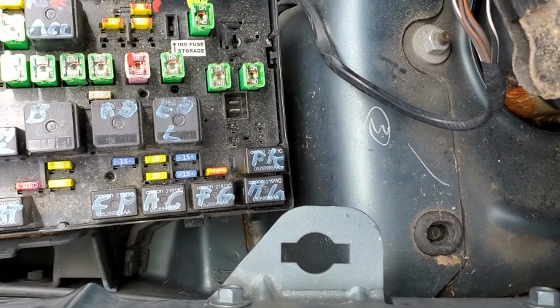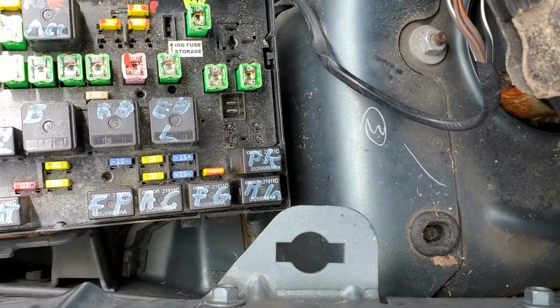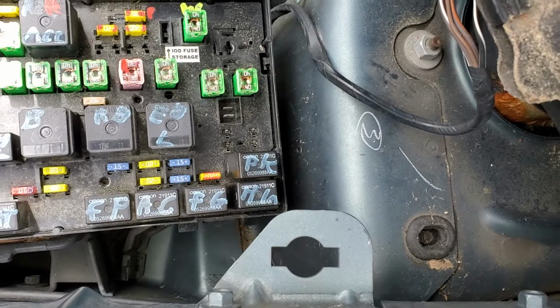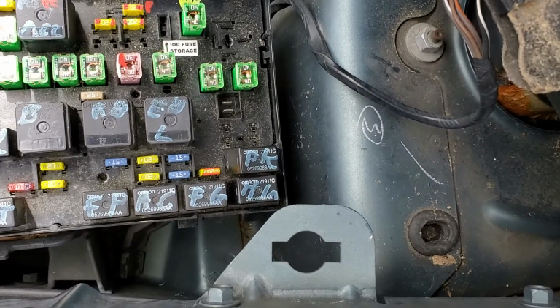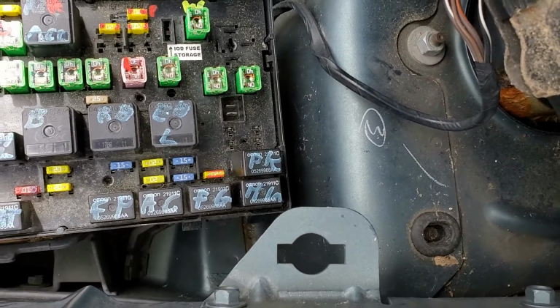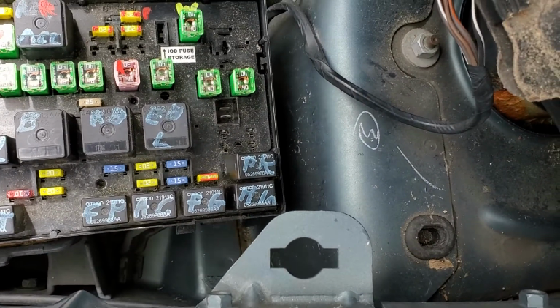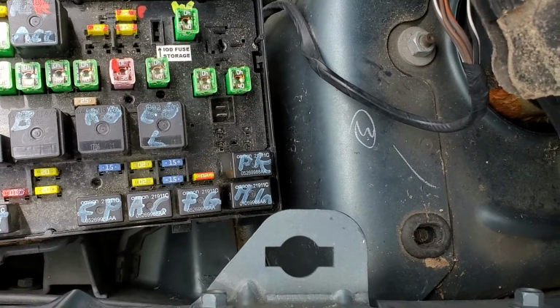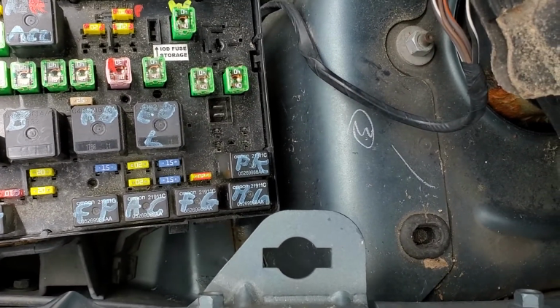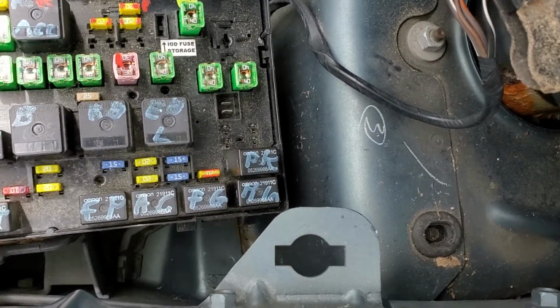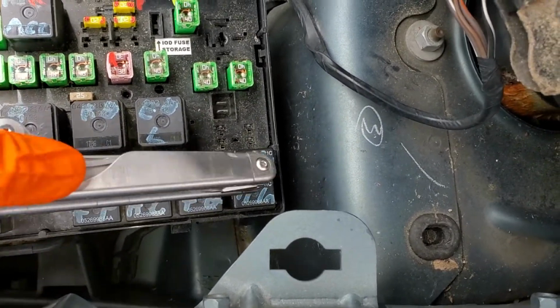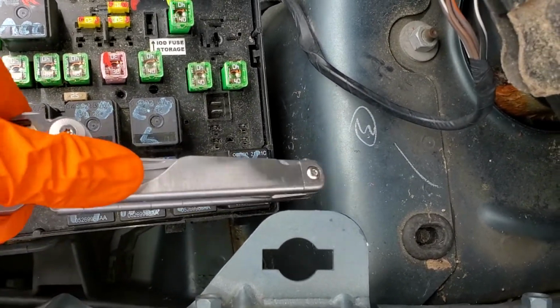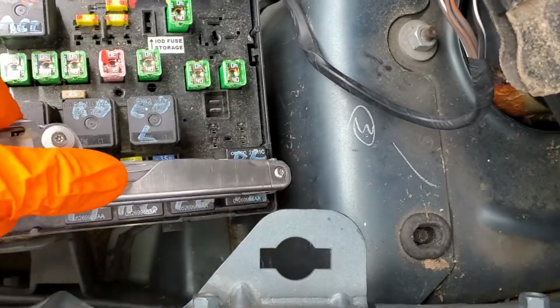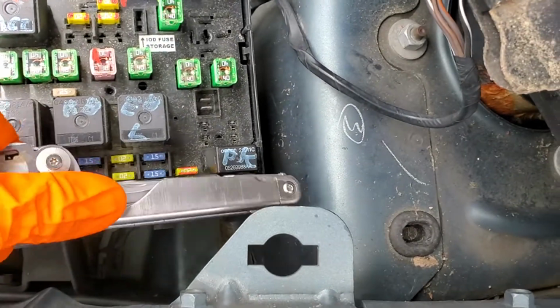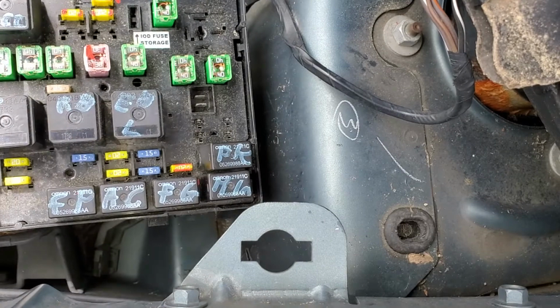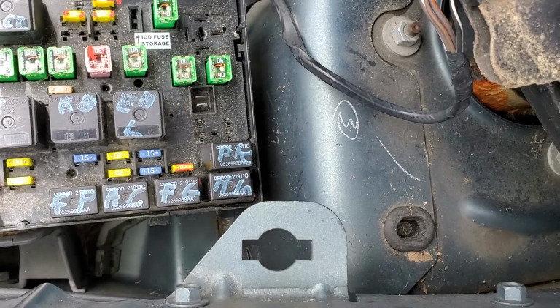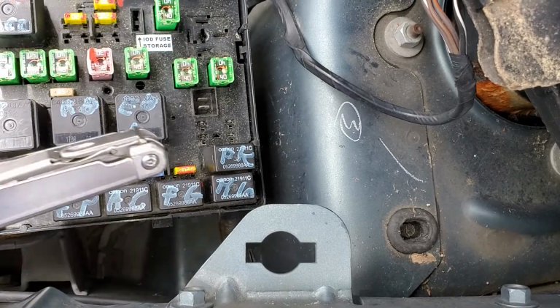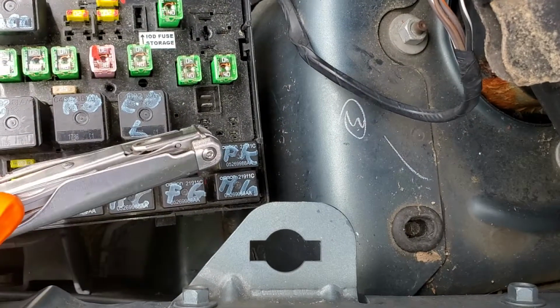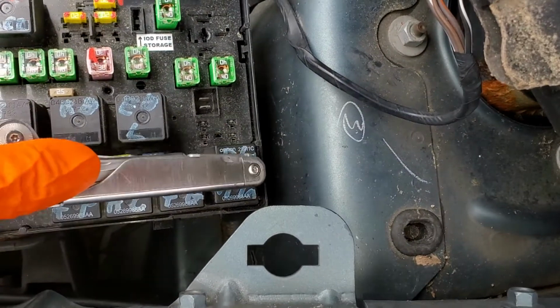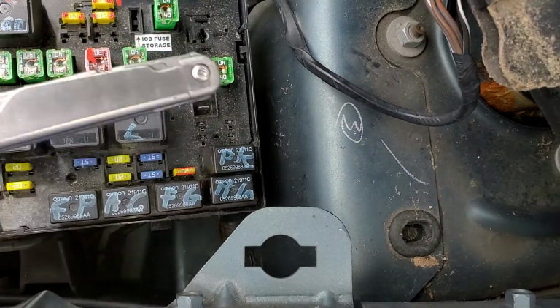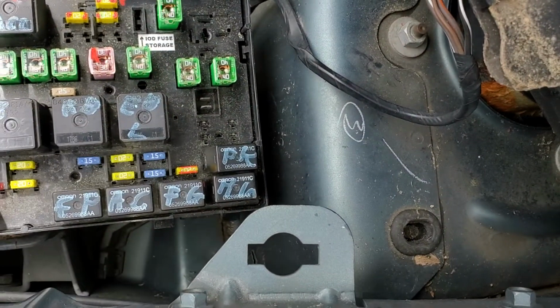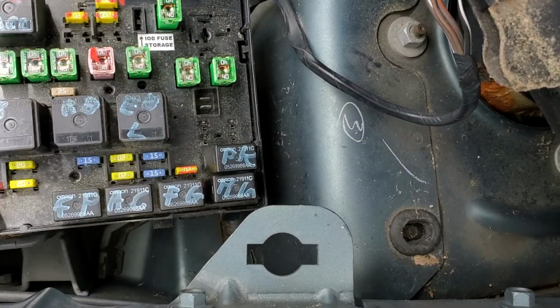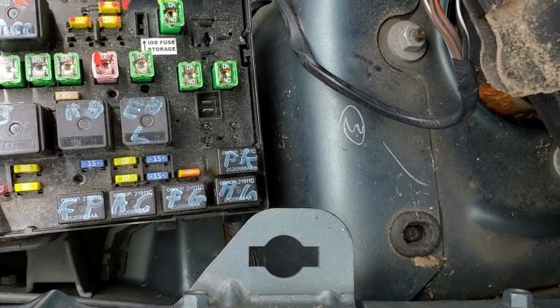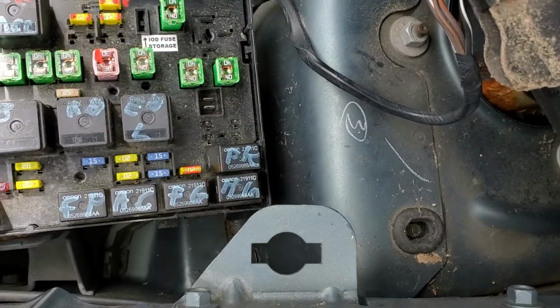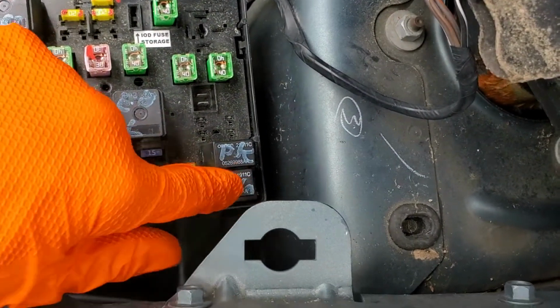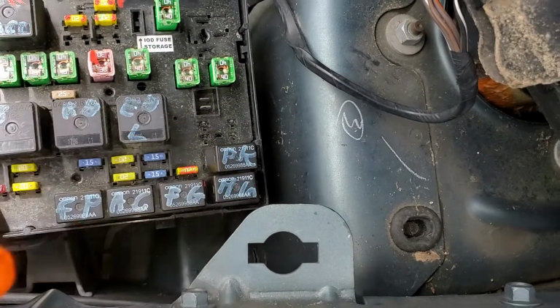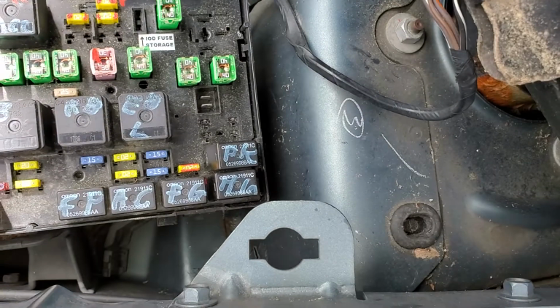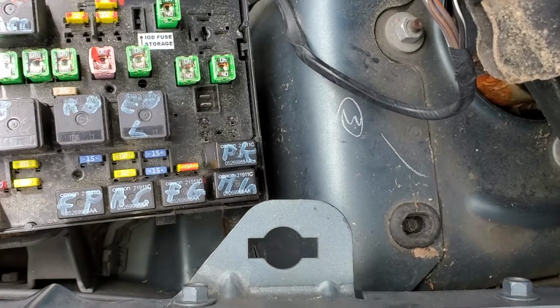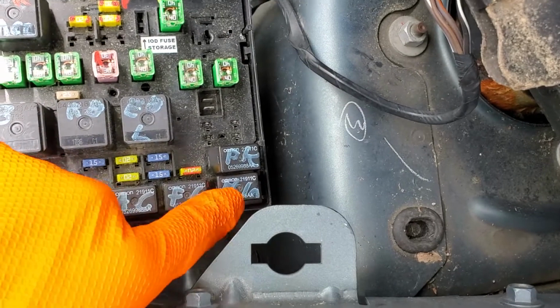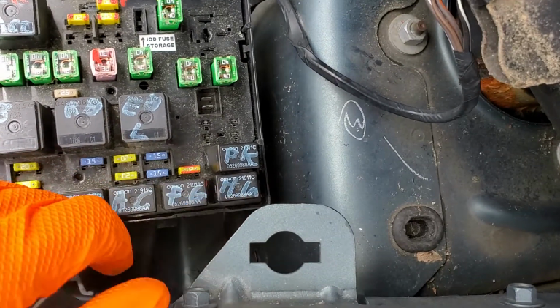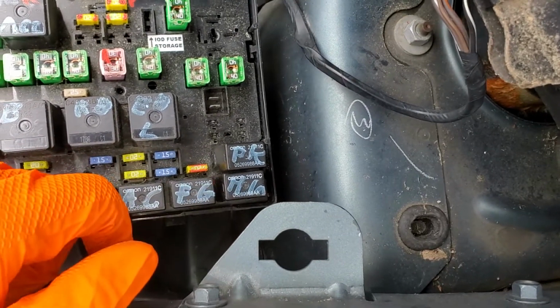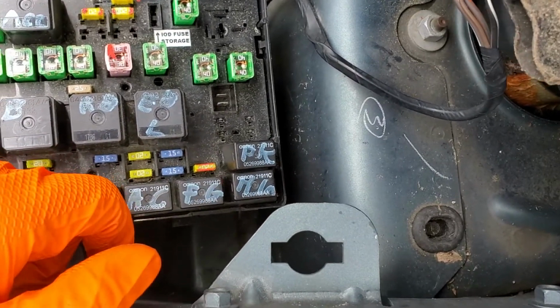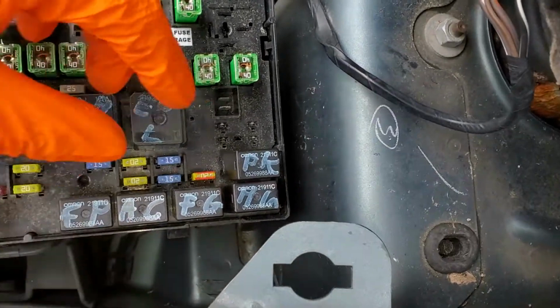One troubleshooting step I like to do is have someone hold the horn button down and then tap on the relay. Sometimes relays can get stuck and tapping on it will free it up. If you do that and the horn starts to work, then you'll want to go and replace the relay.